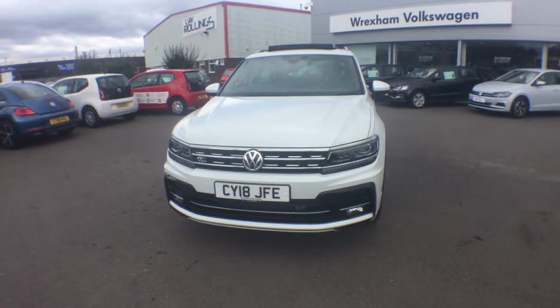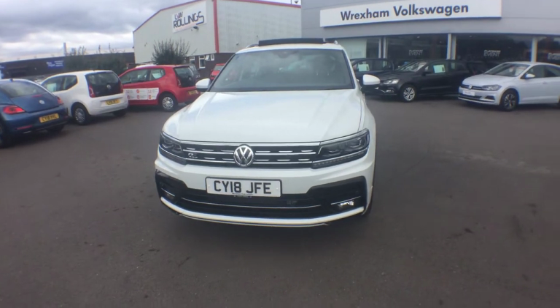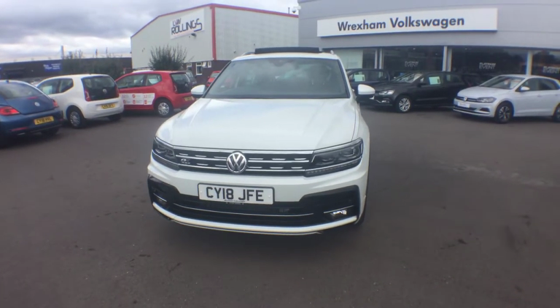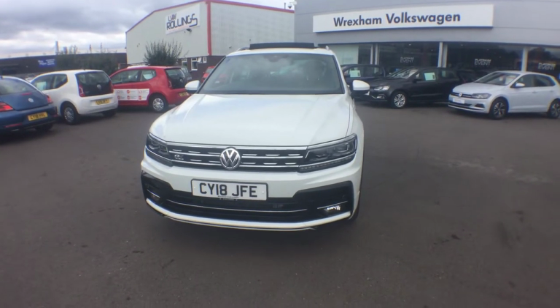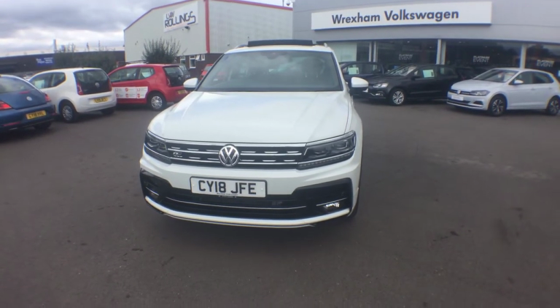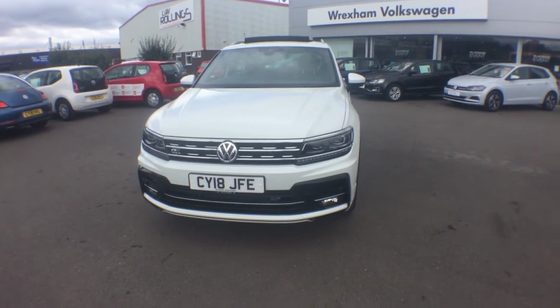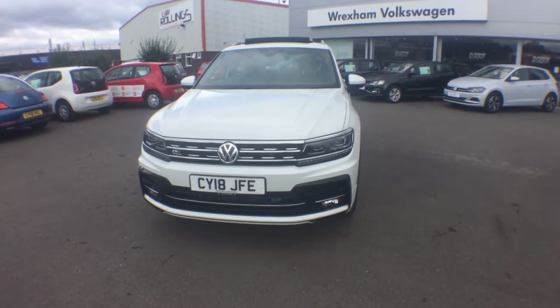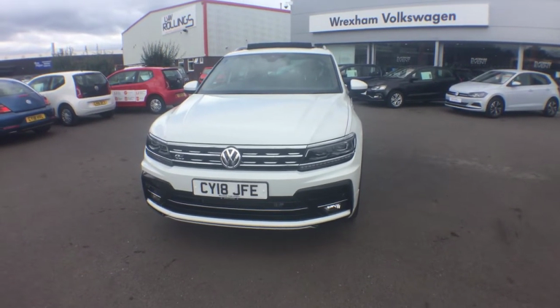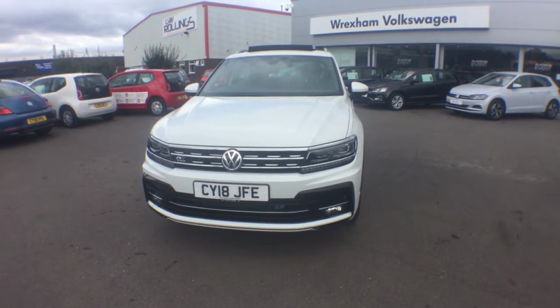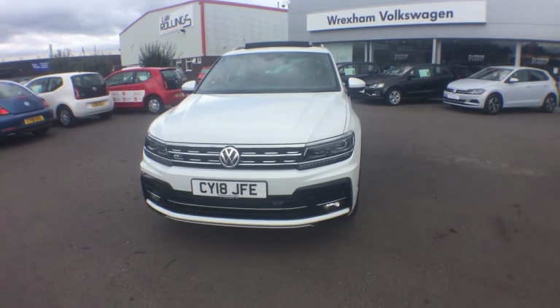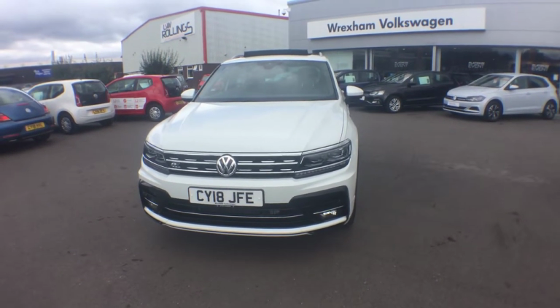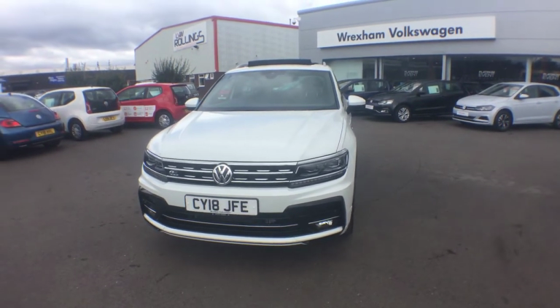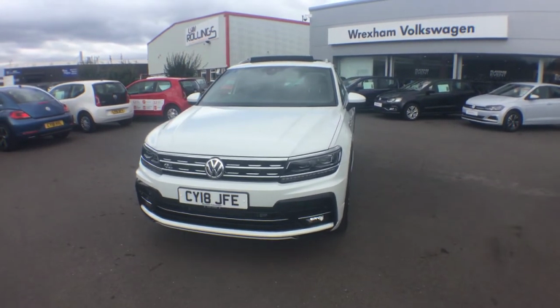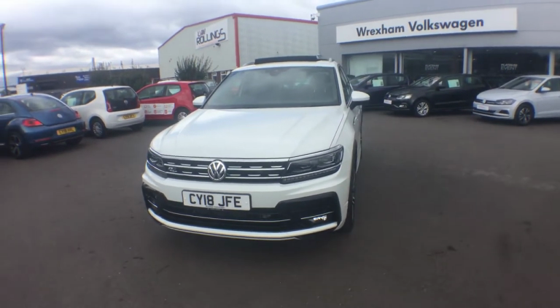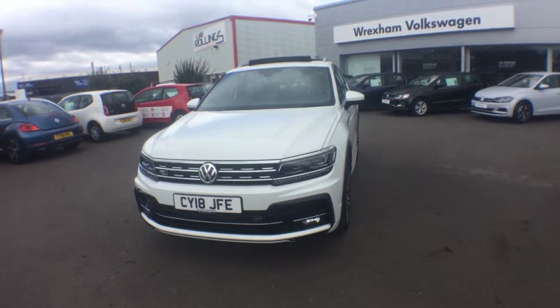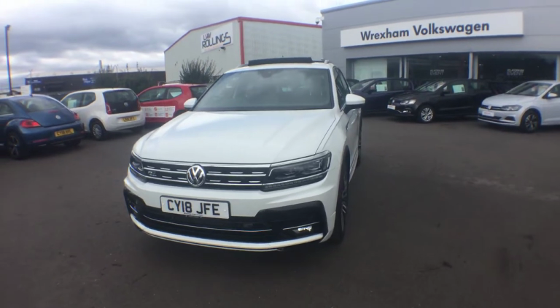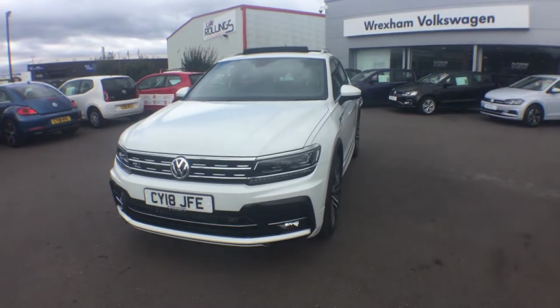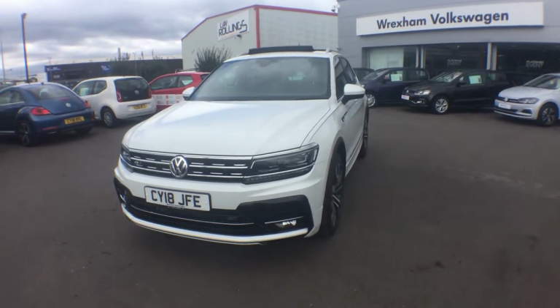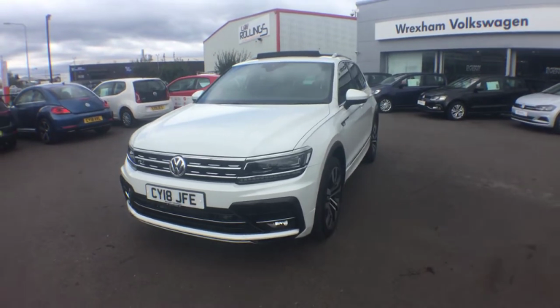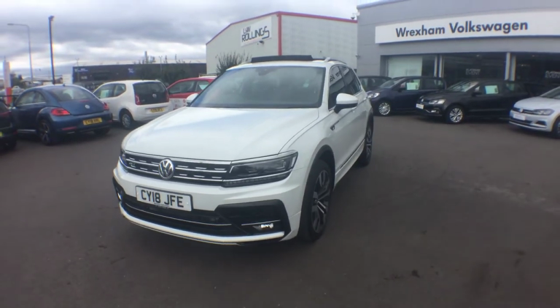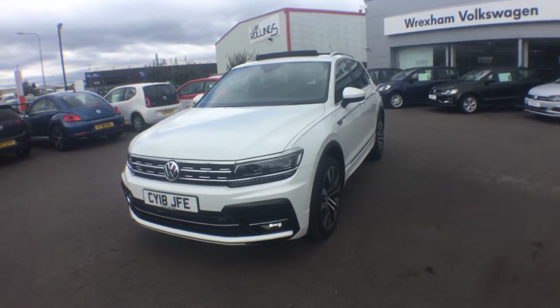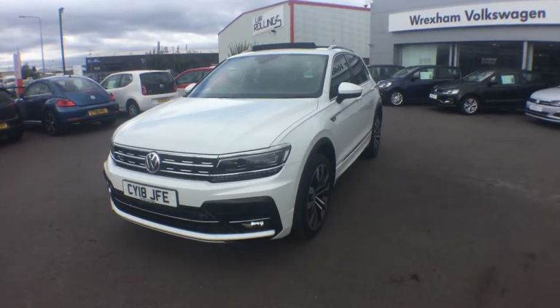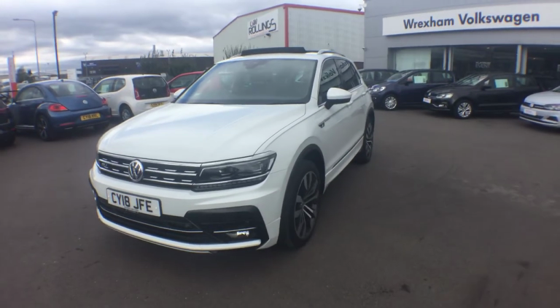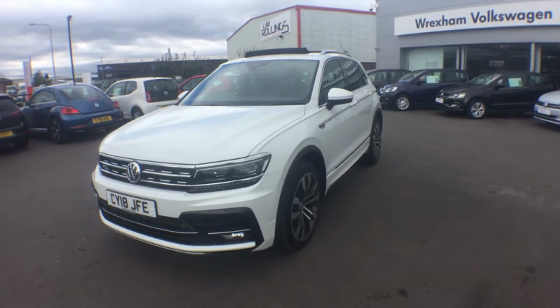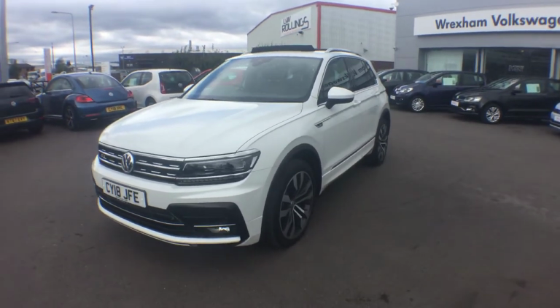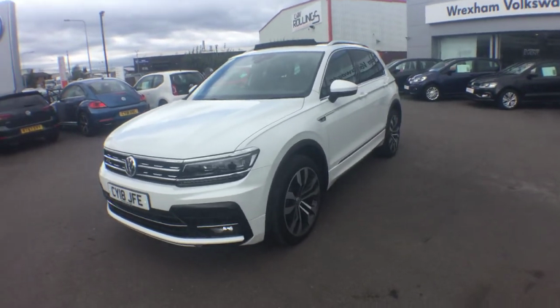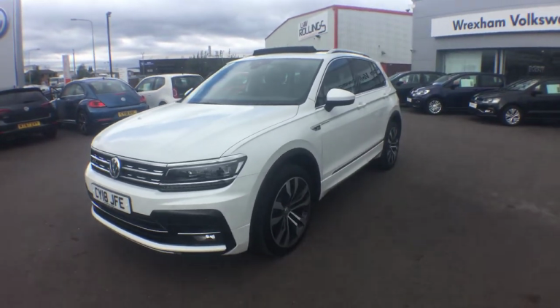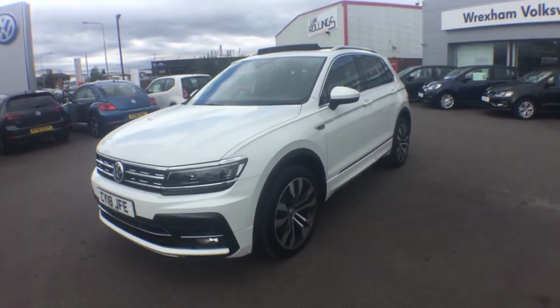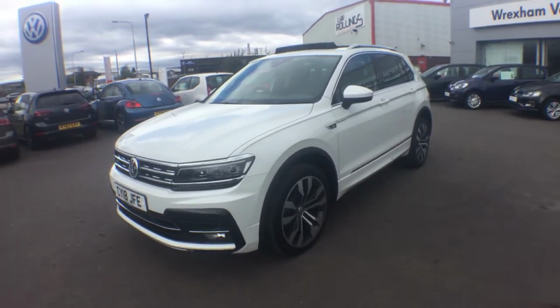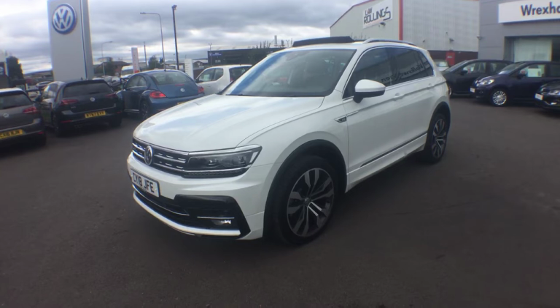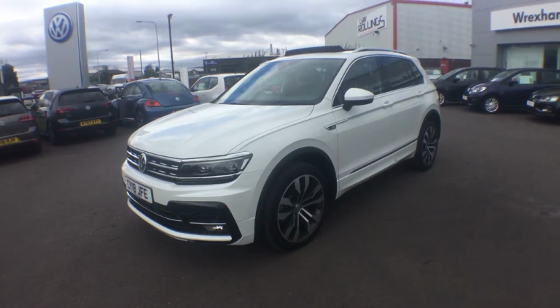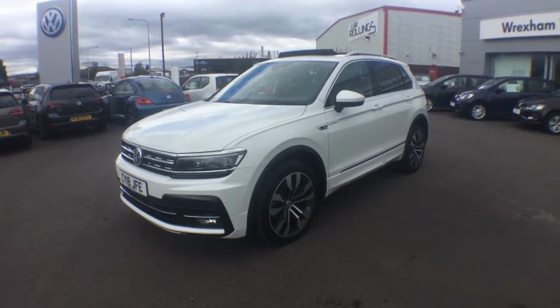Hi, I'm Phil Sadler, sales executive here at Wrexham Volkswagen. I'm going to show you around our Volkswagen Tiguan 2 litre TDI 240 brake bi-turbo that we have on sale.